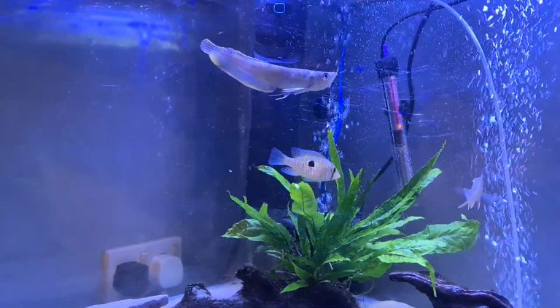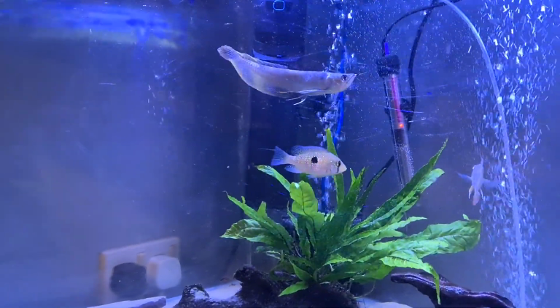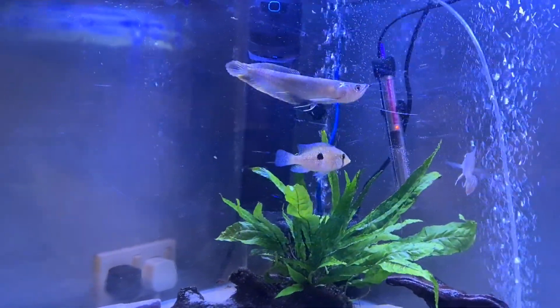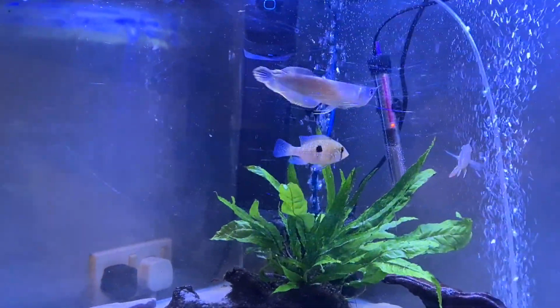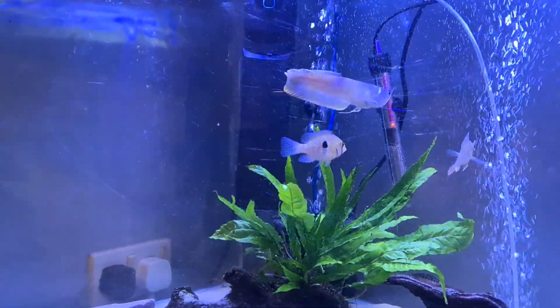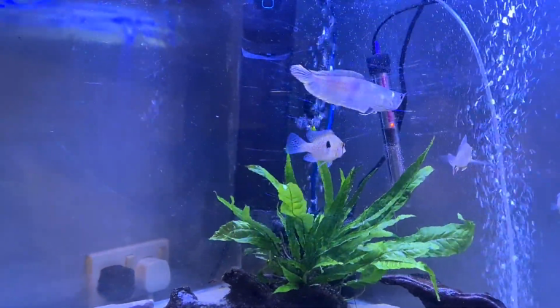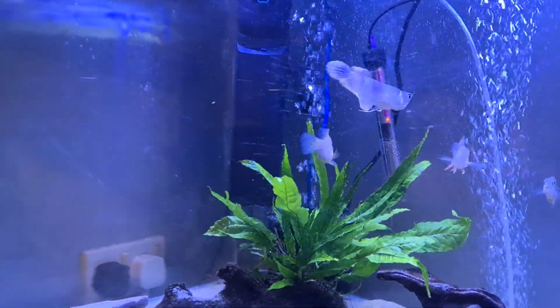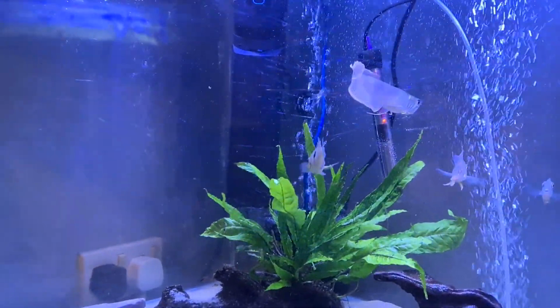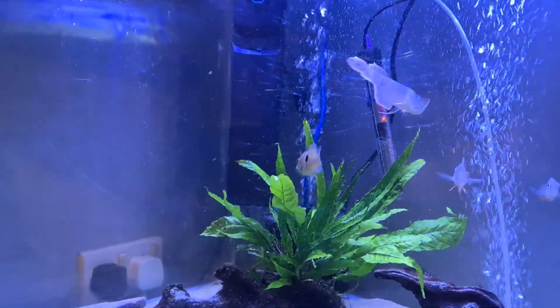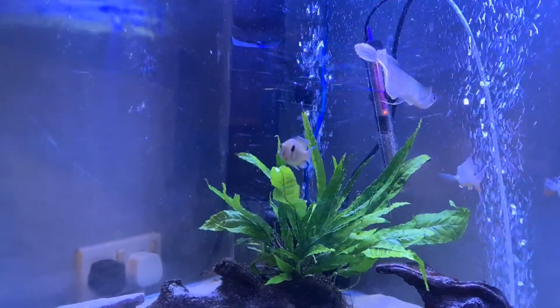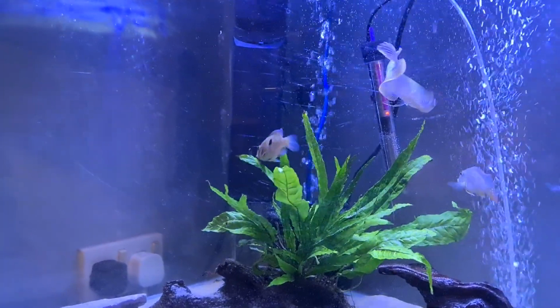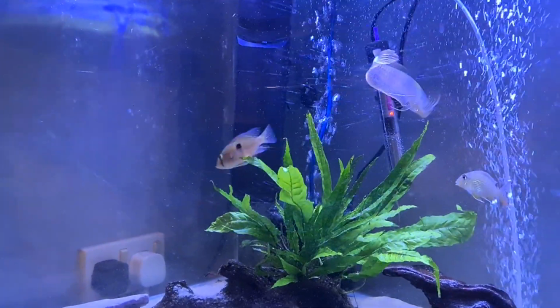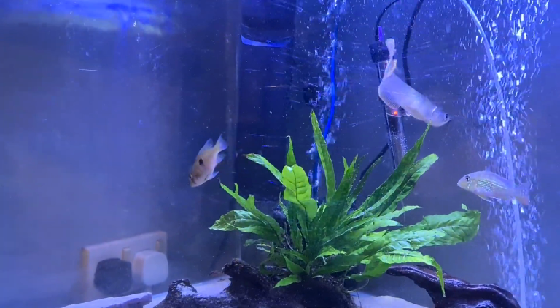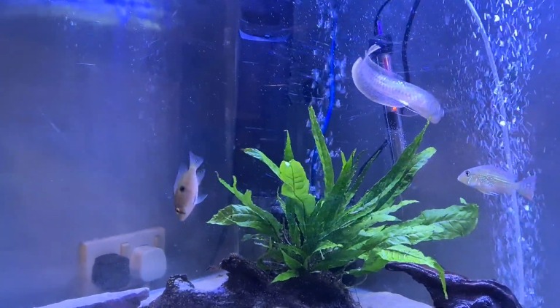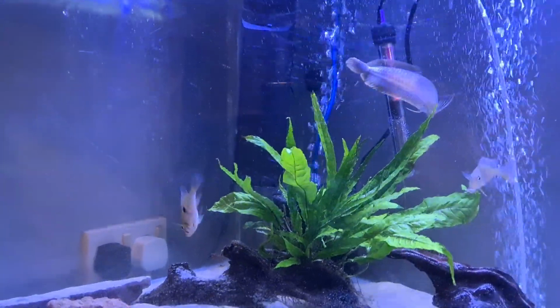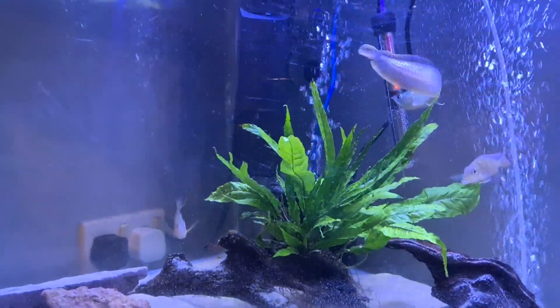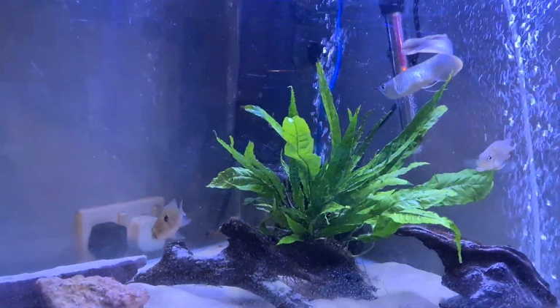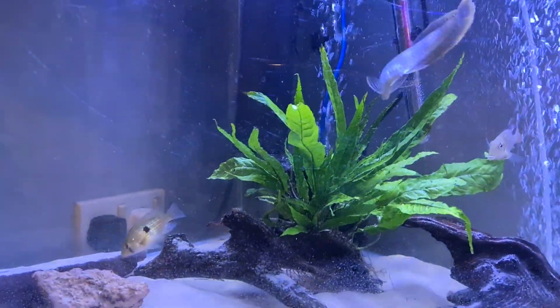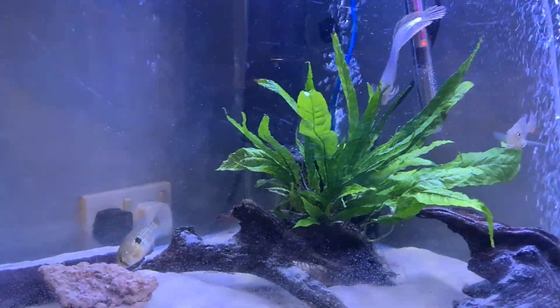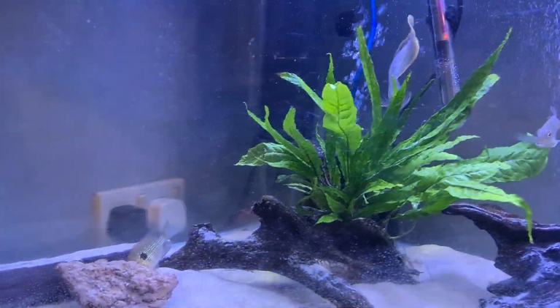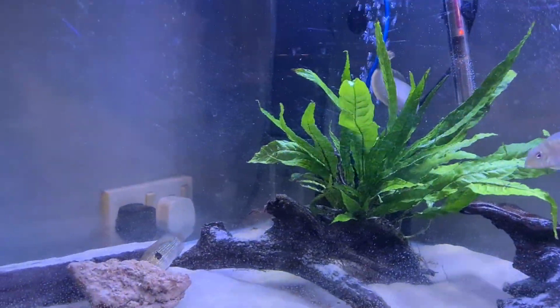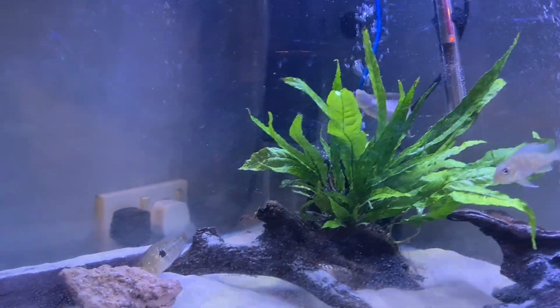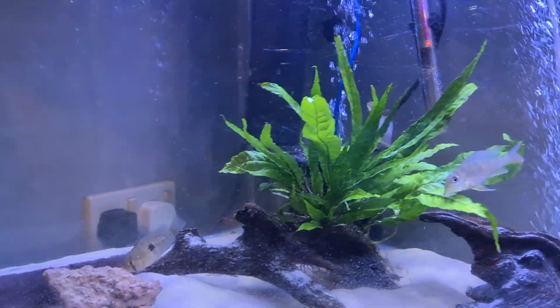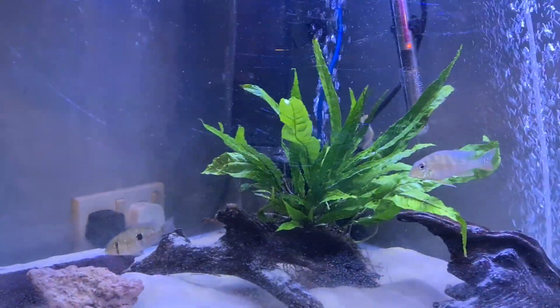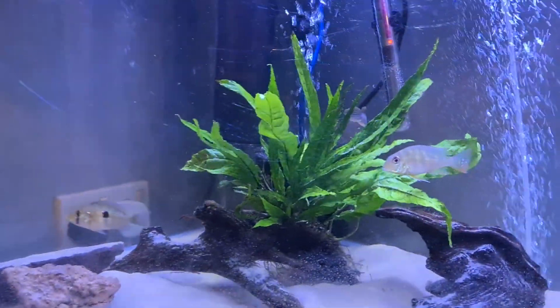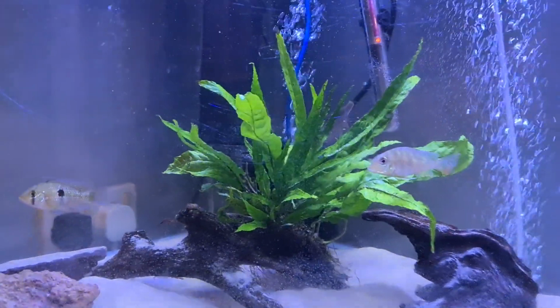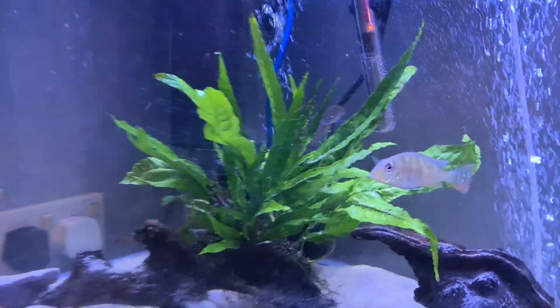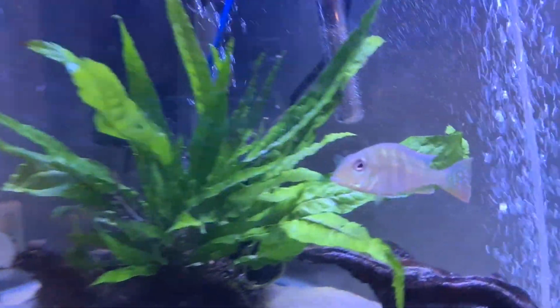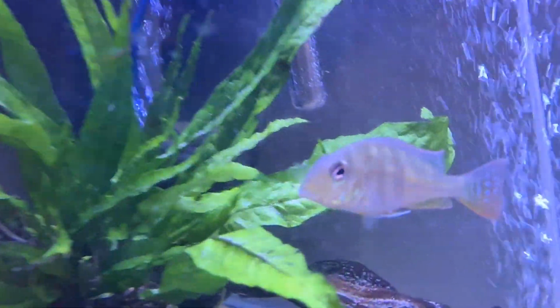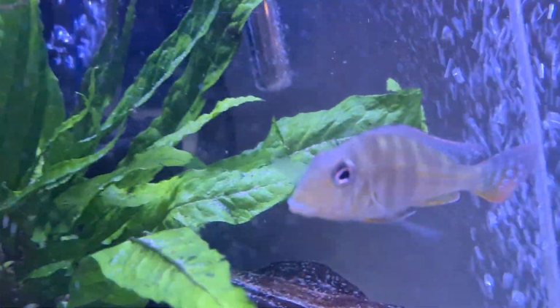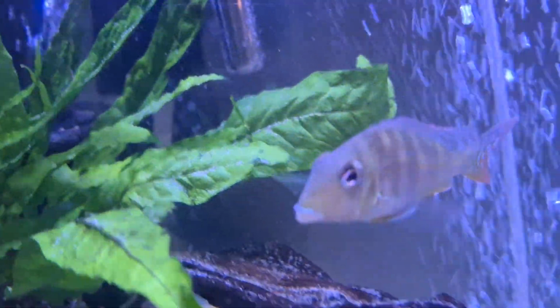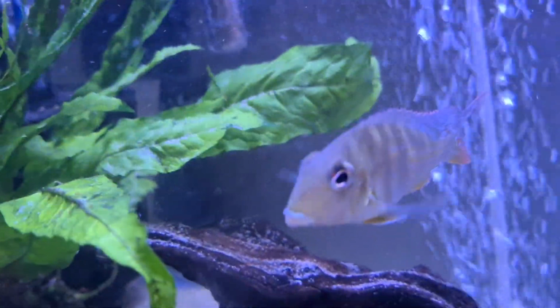Hi guys, Dan at Viking Aquatics UK. Just a little update on the new fish that I got, the young ones. They're still in the quarantine tank at the minute, but they're all eating really well. The young geophagus is doing well.